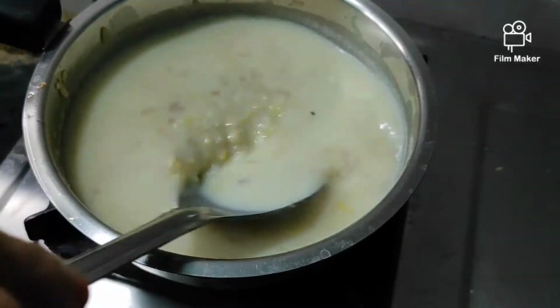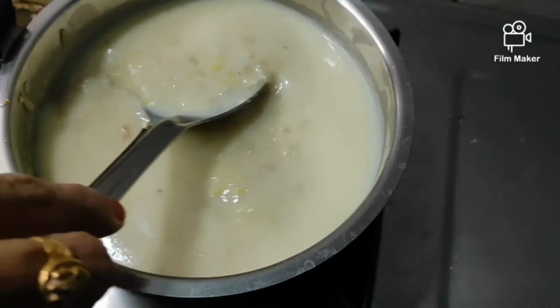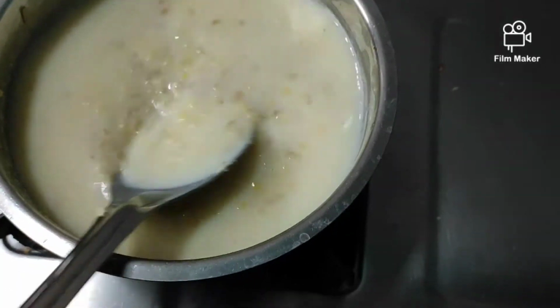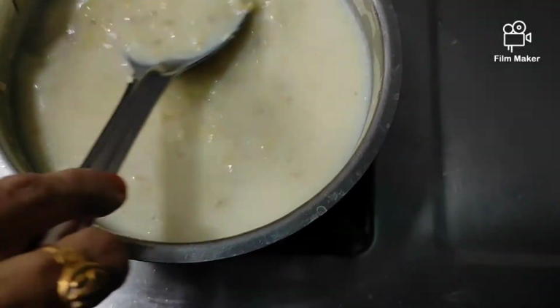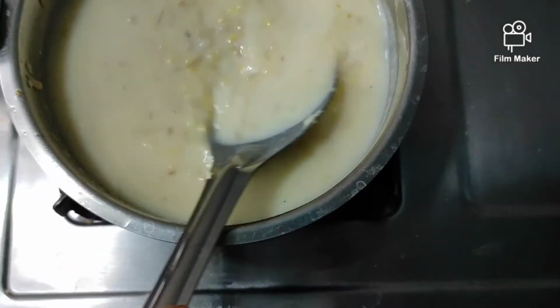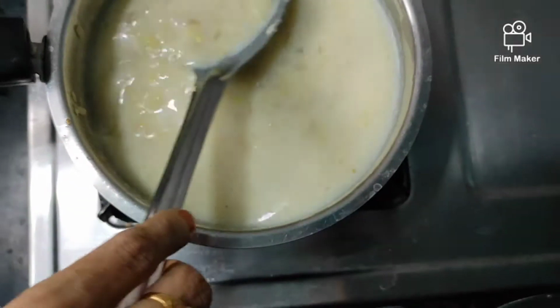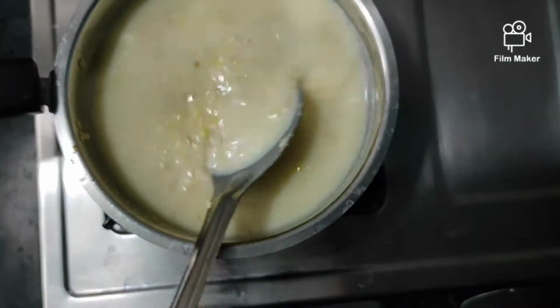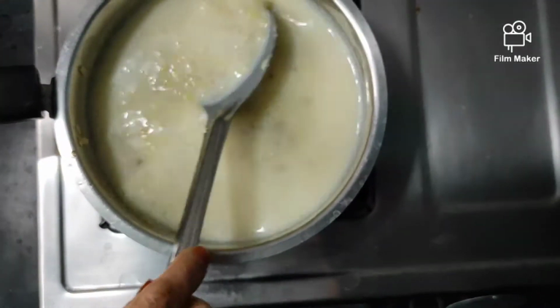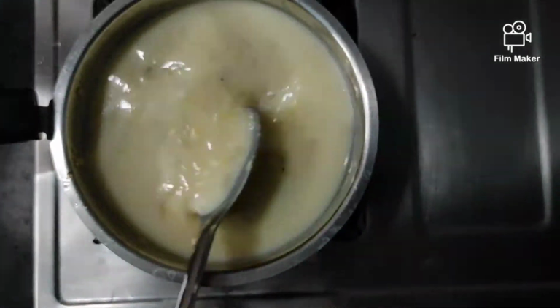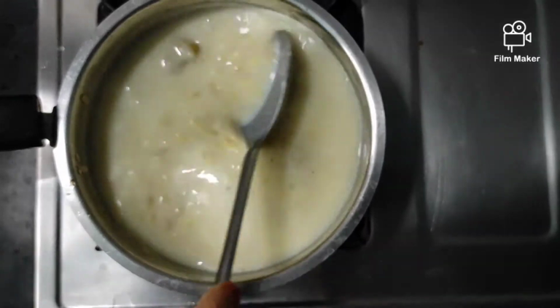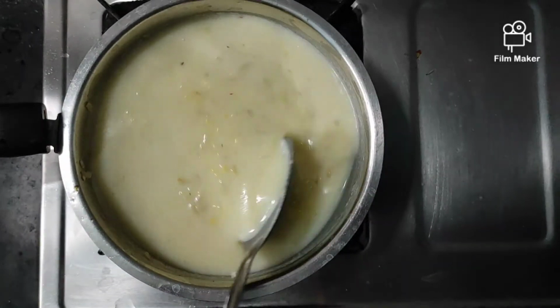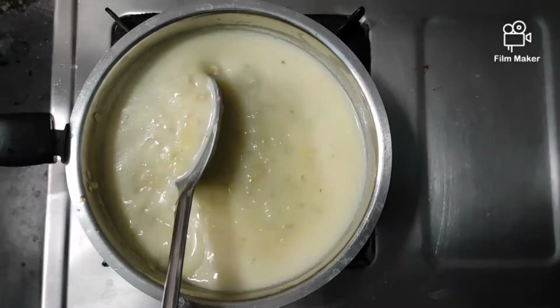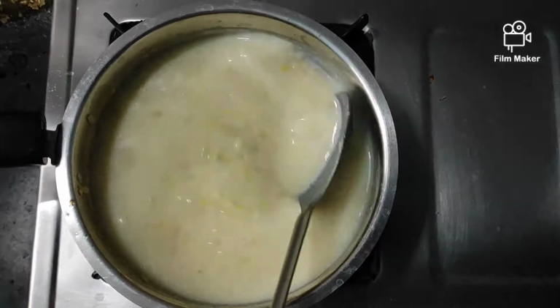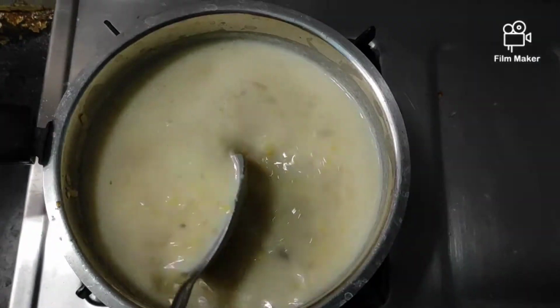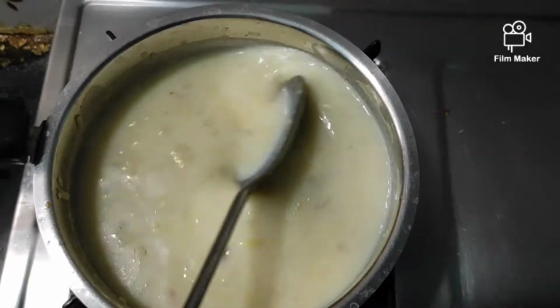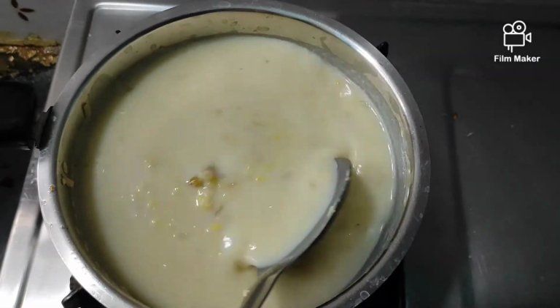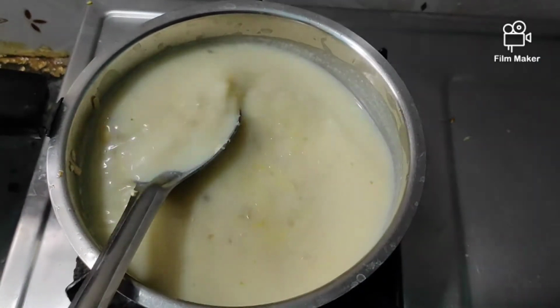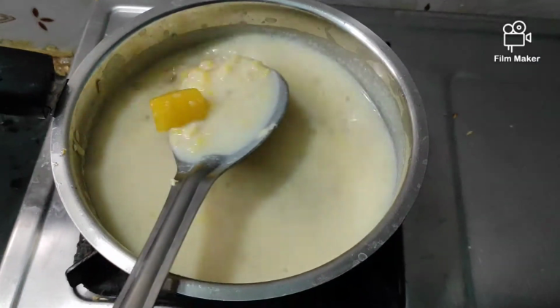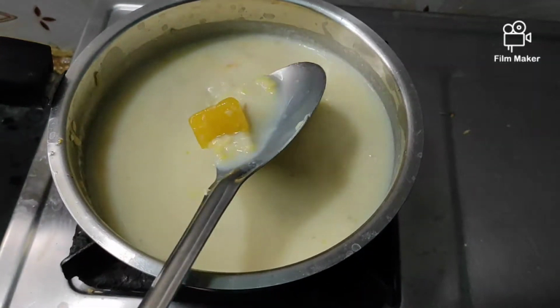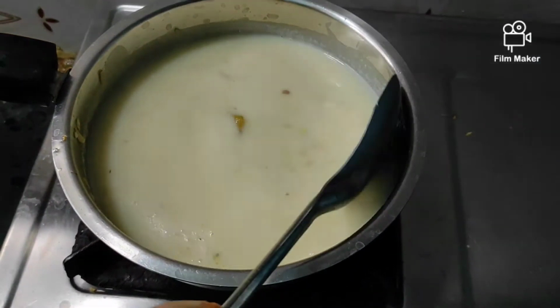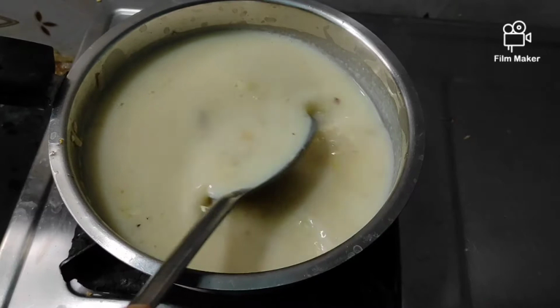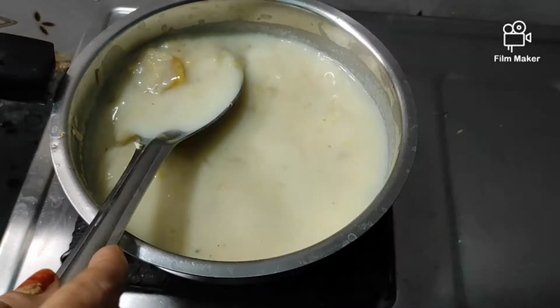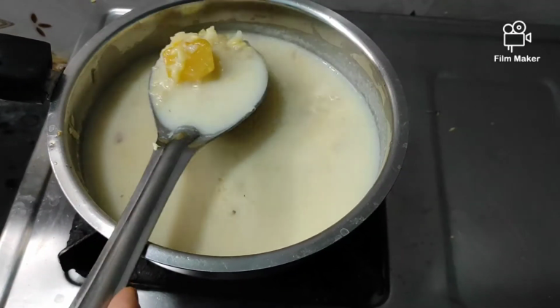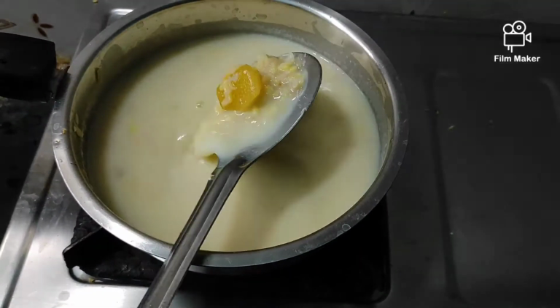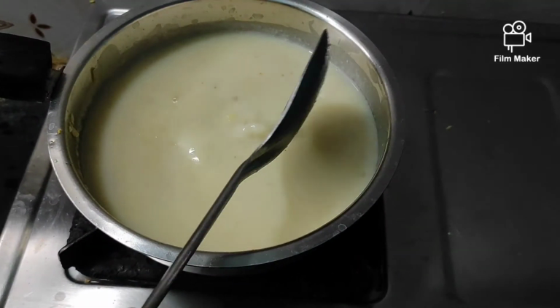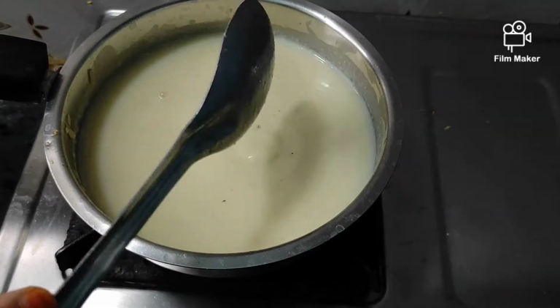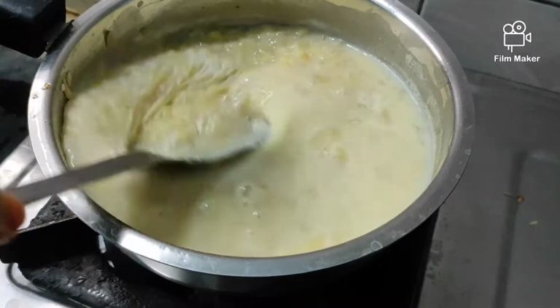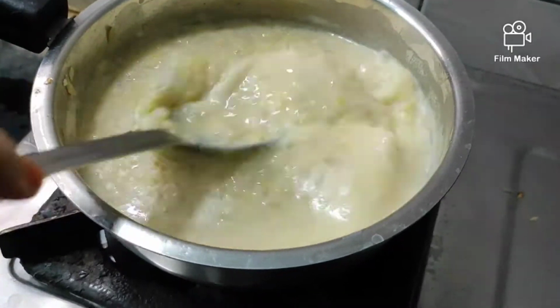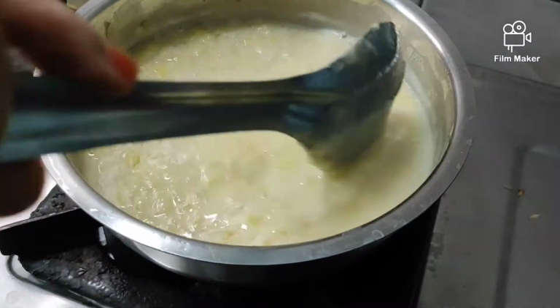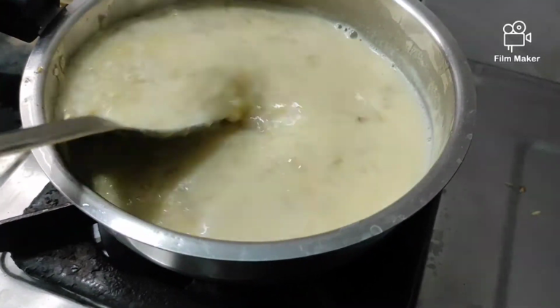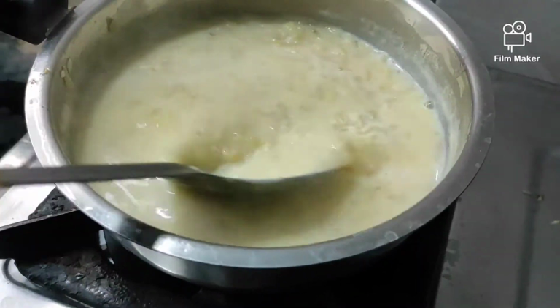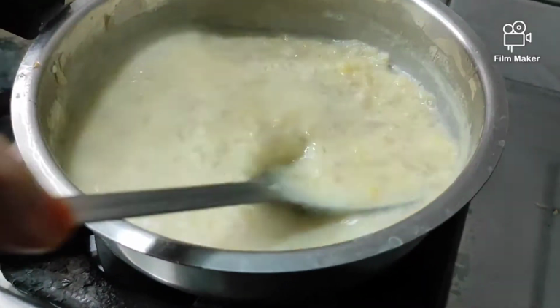You can adjust the quantity a little bit. It has a very good taste. Keep it on a medium flame — the mixture is getting ready little by little.